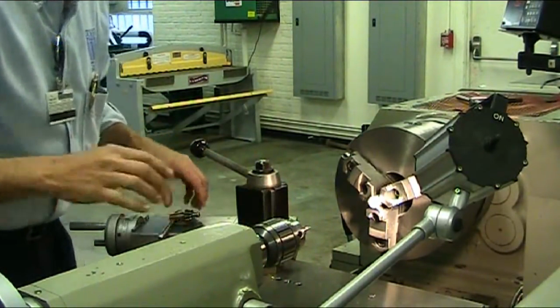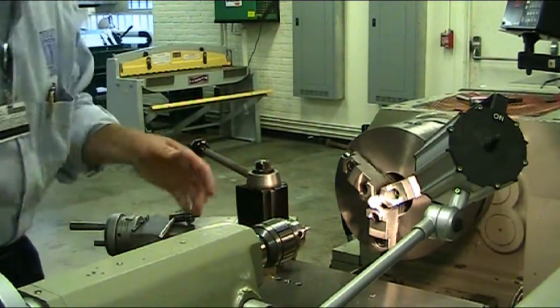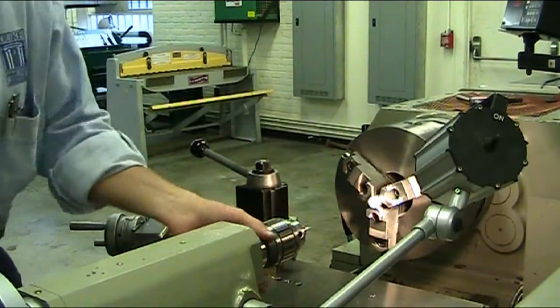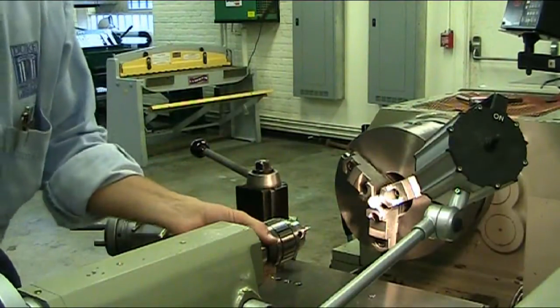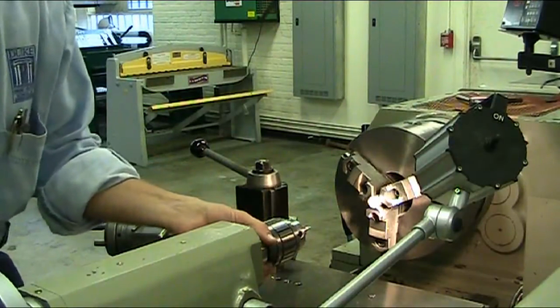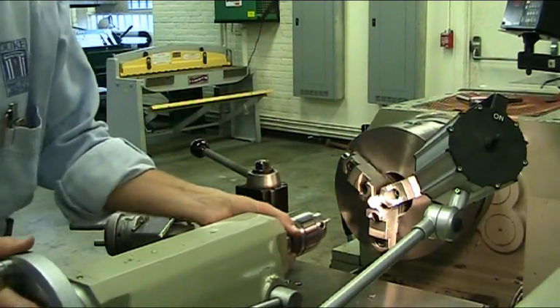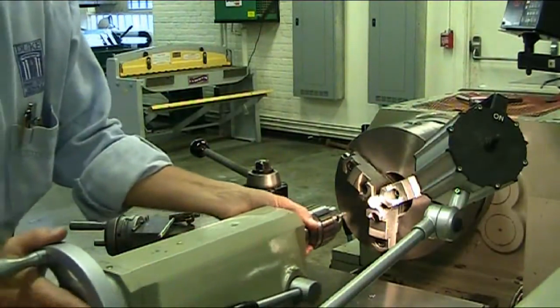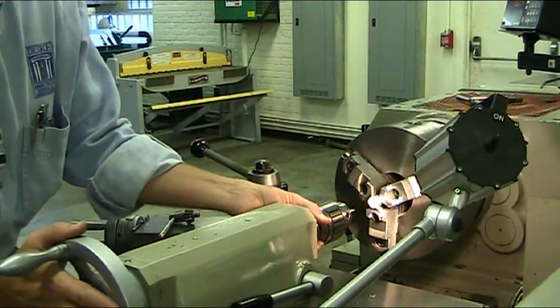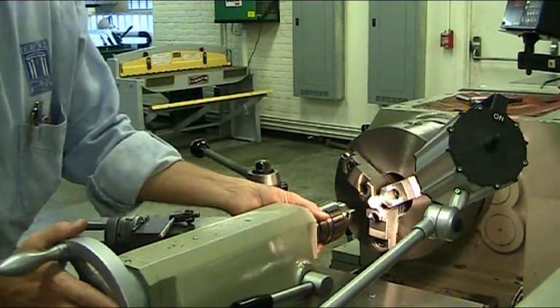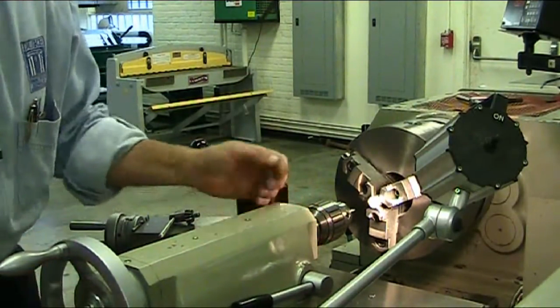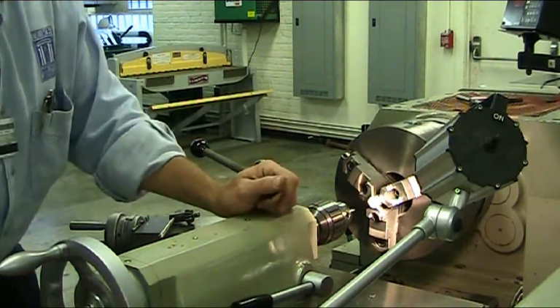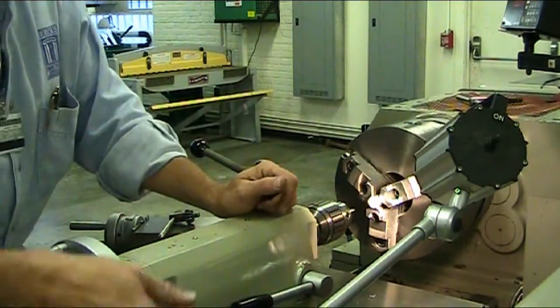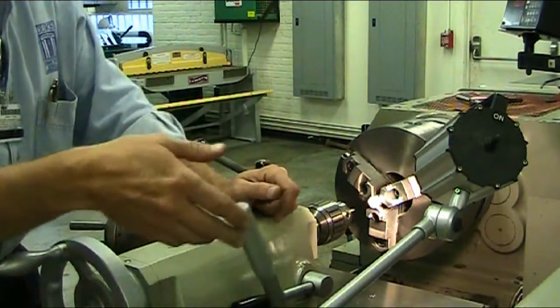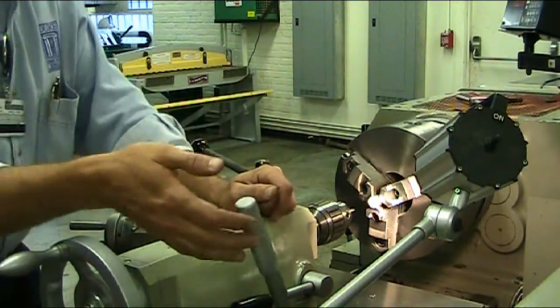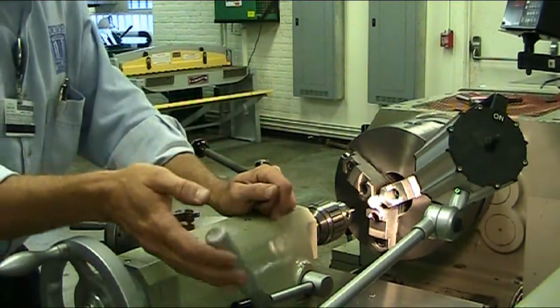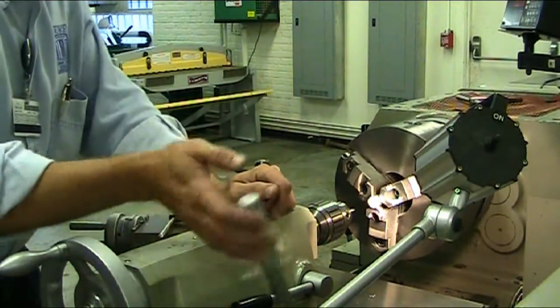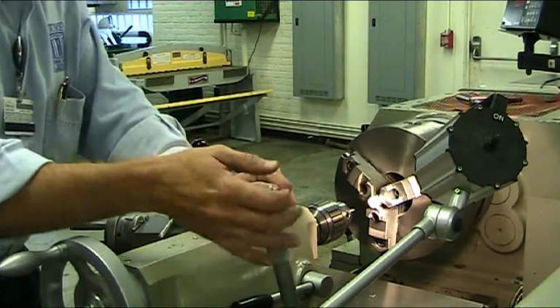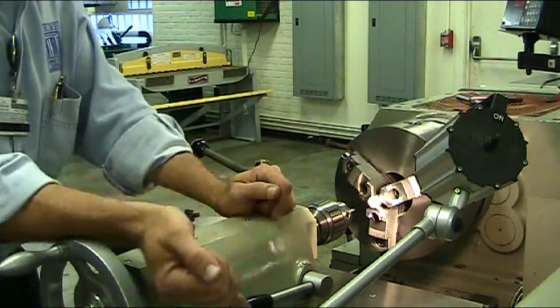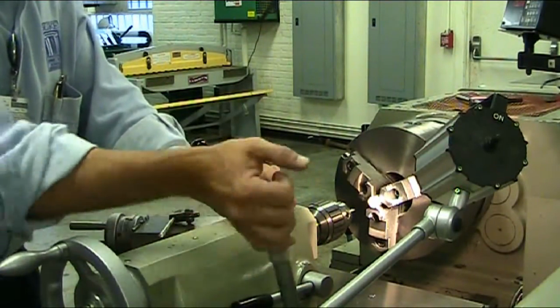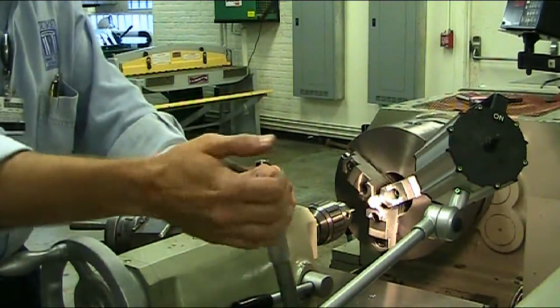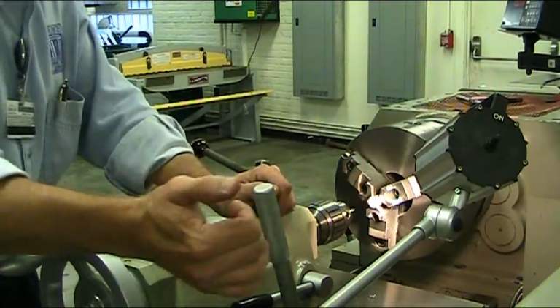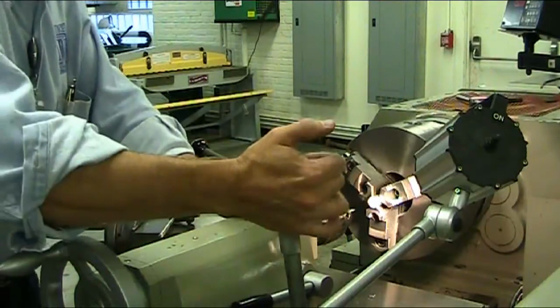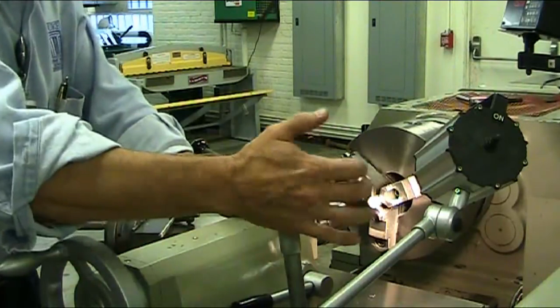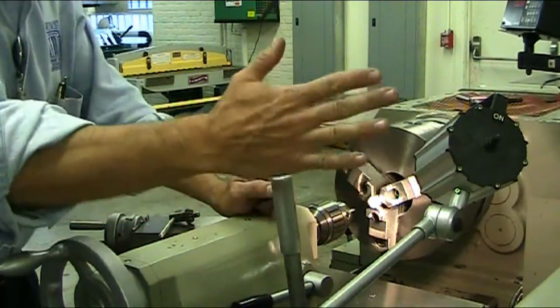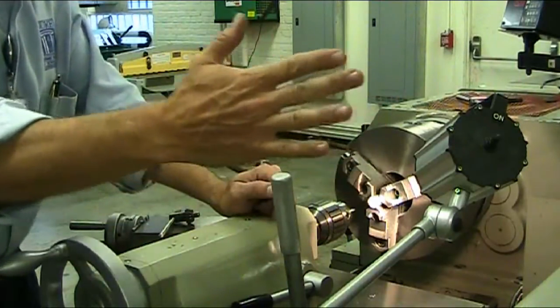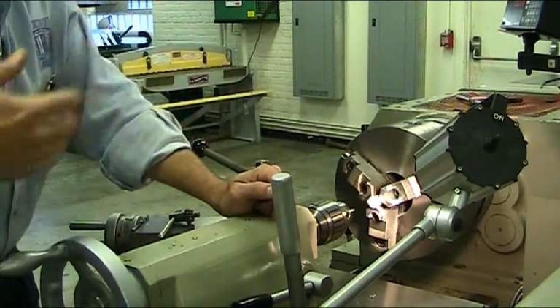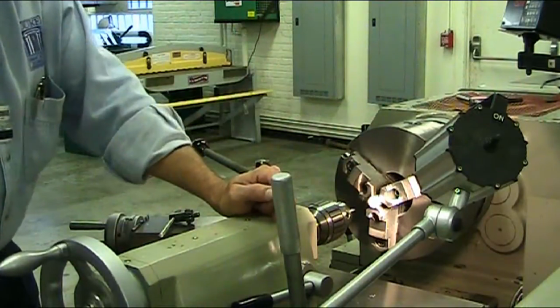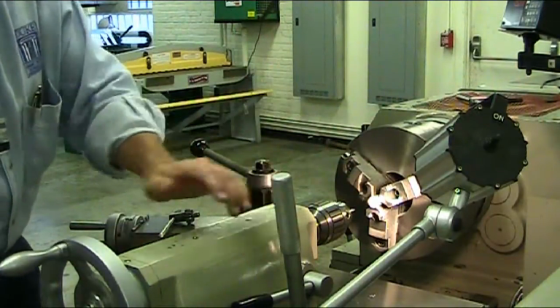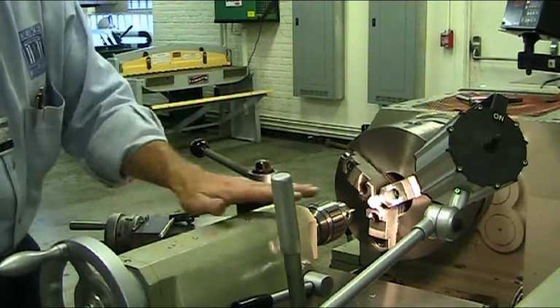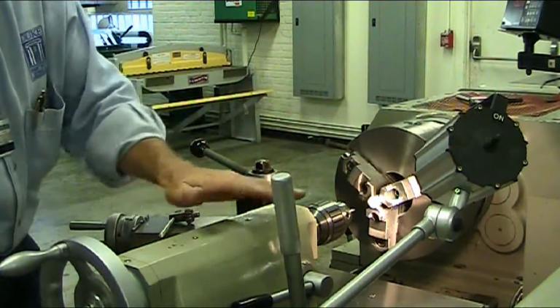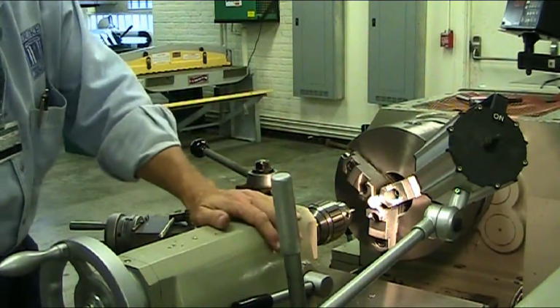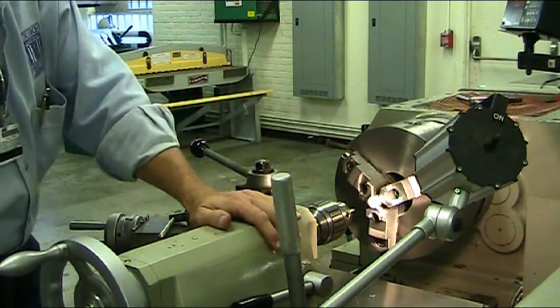You bring your tailstock forward and there is a silver handle — a lower silver handle. You just tighten it up and that keeps your tailstock from moving.